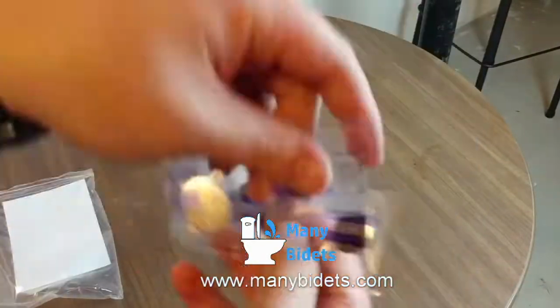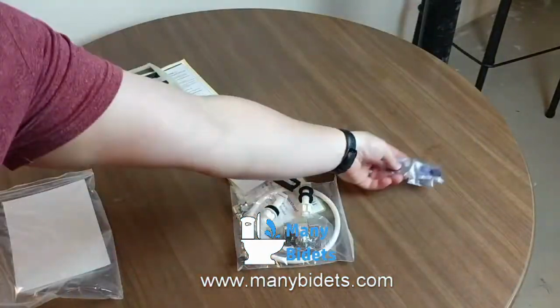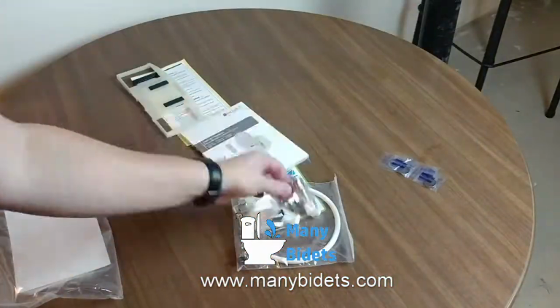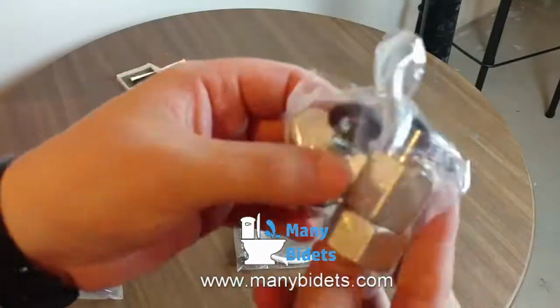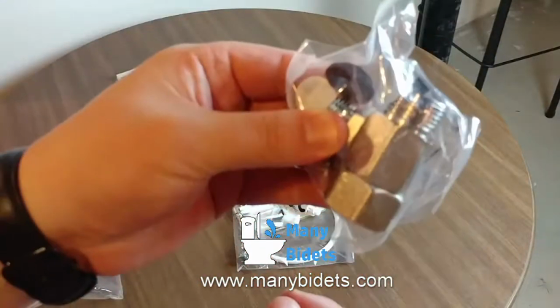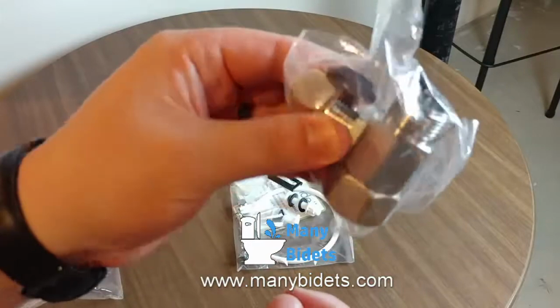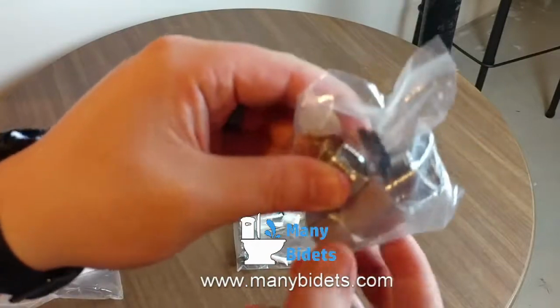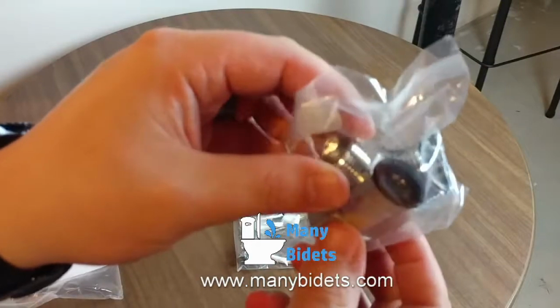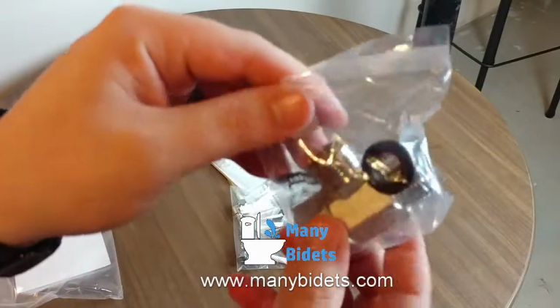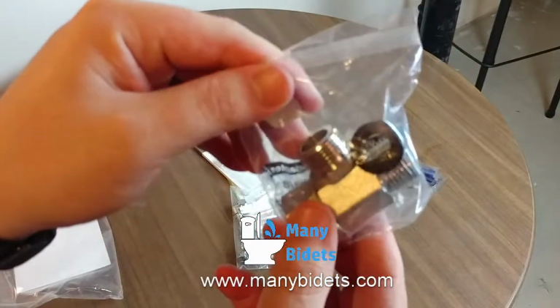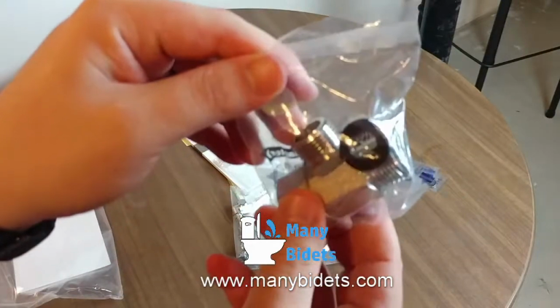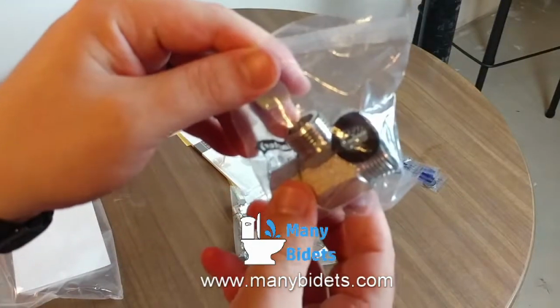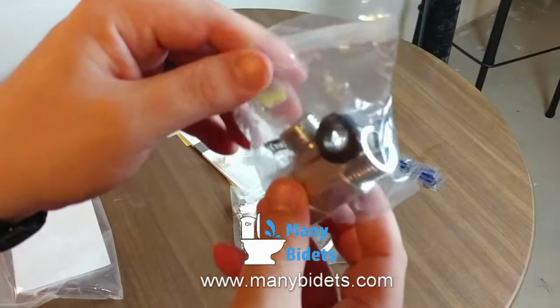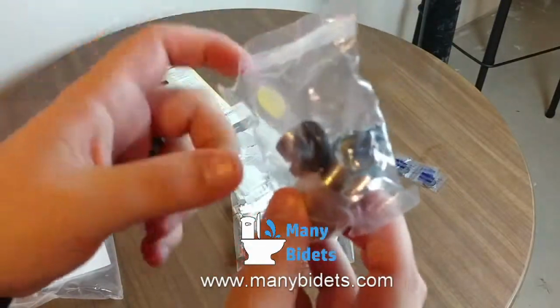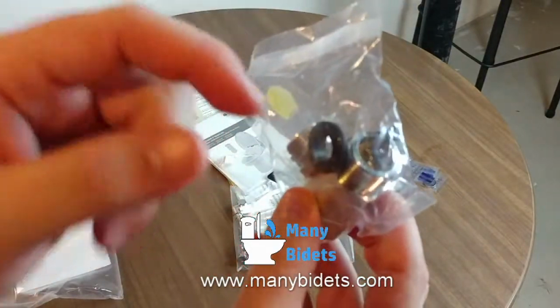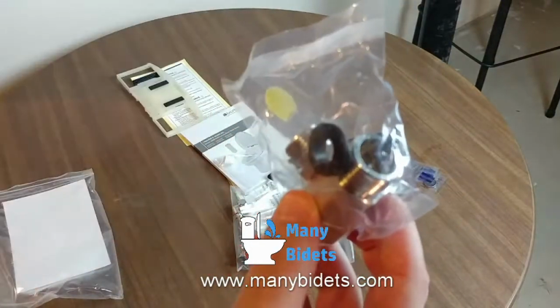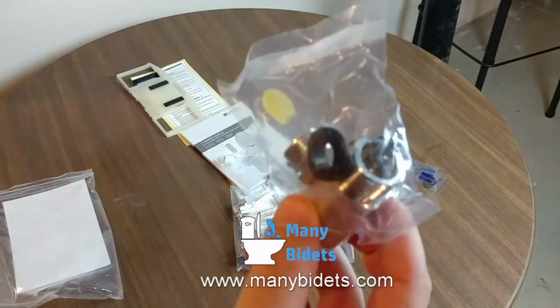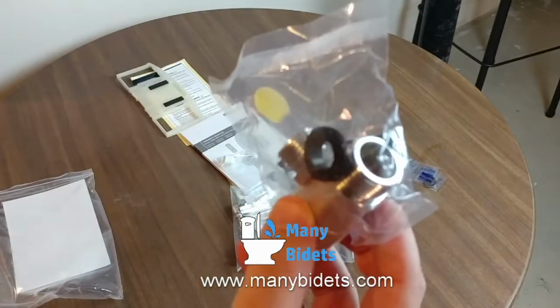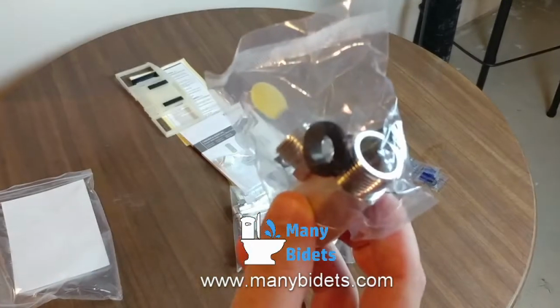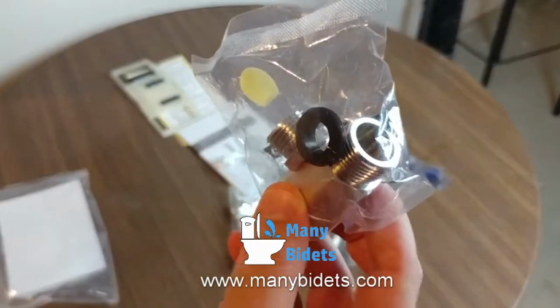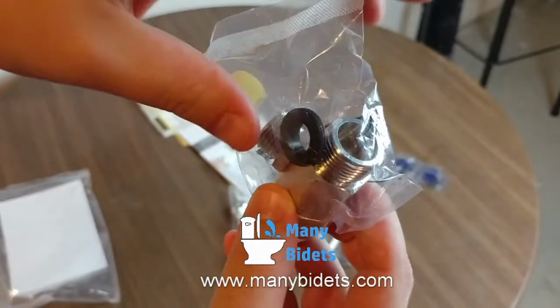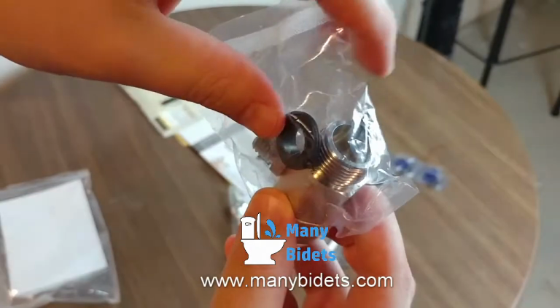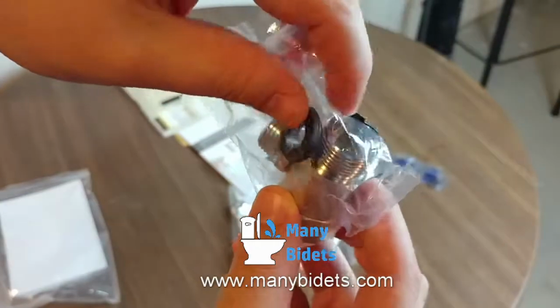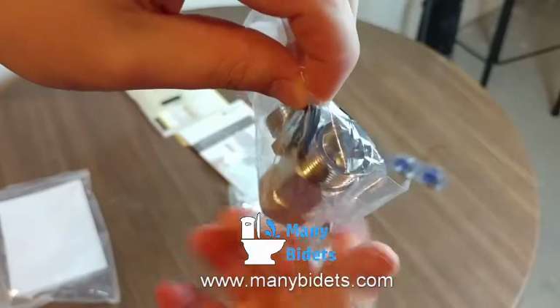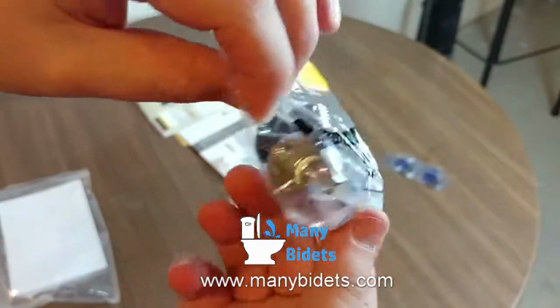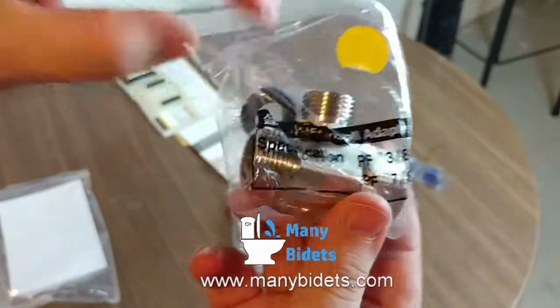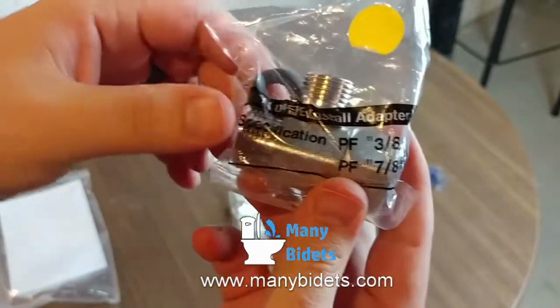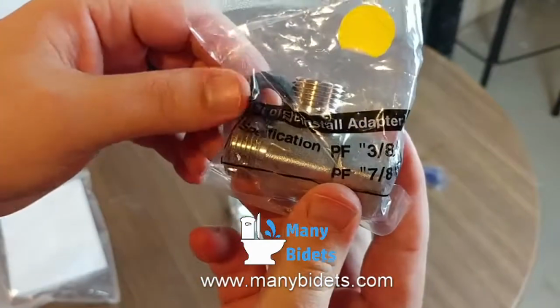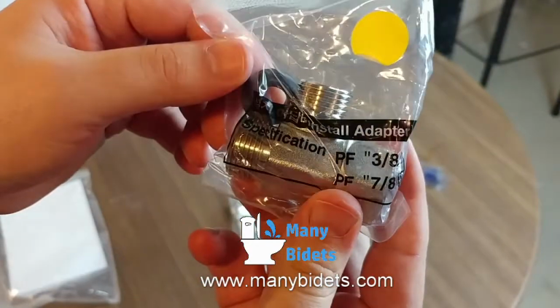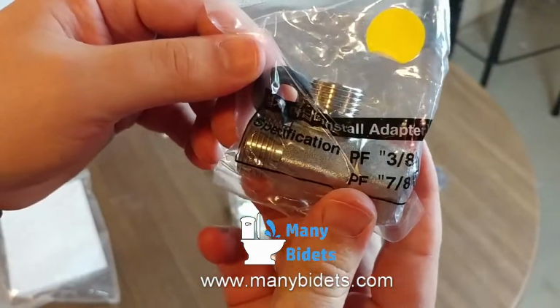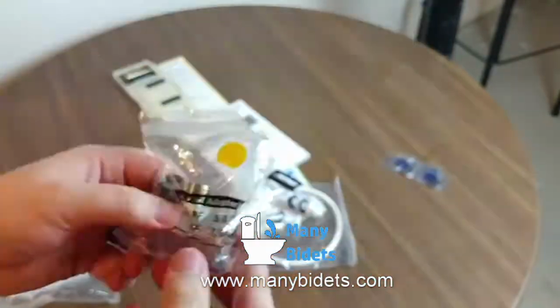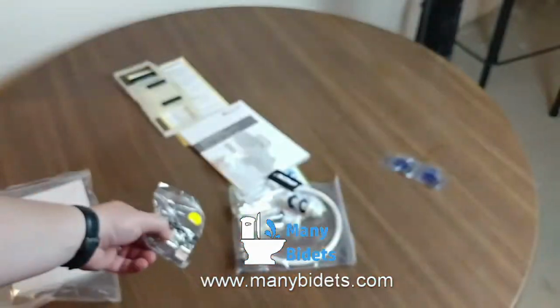Next we see the T-connector. This gets installed in the current water line leading to the toilet so that we can run an offshoot to the bidet seat.